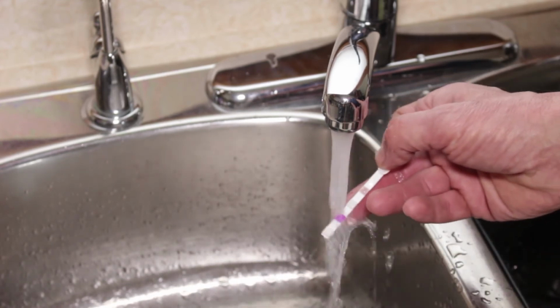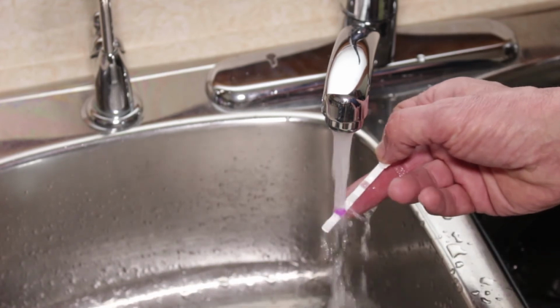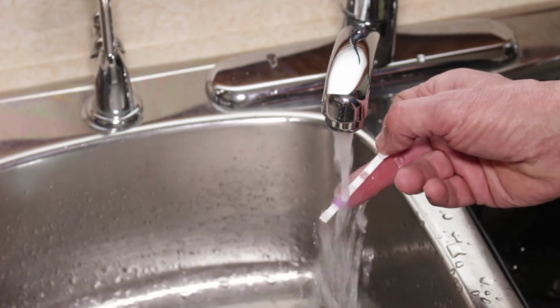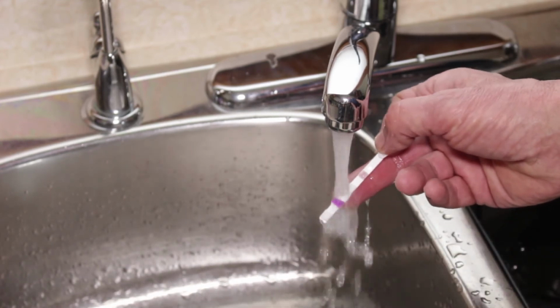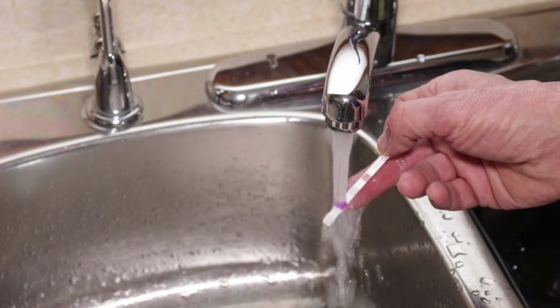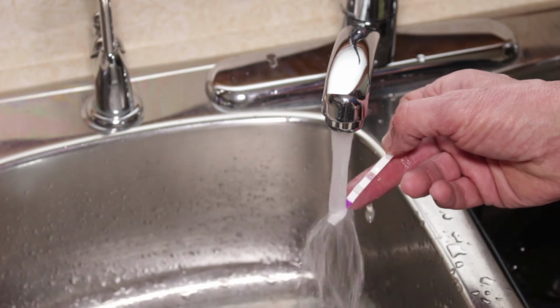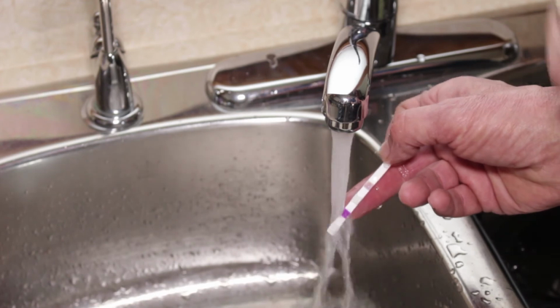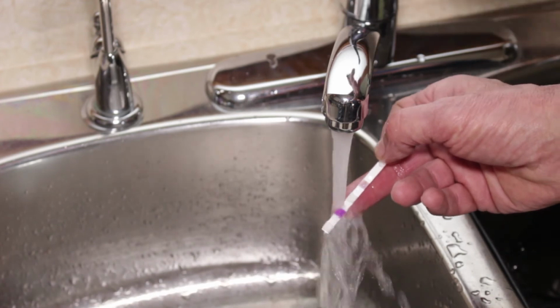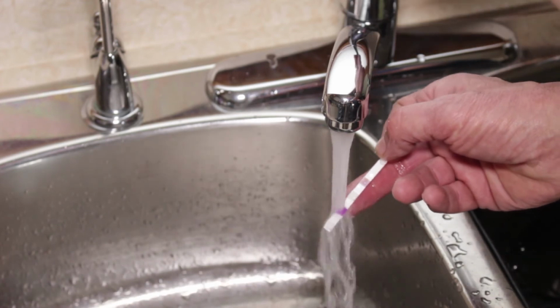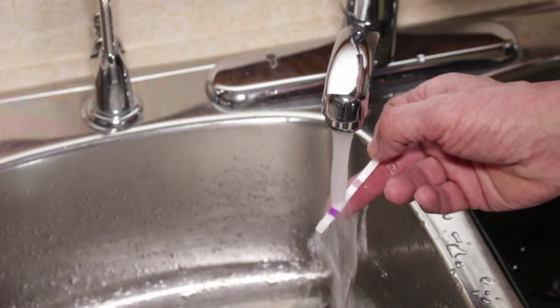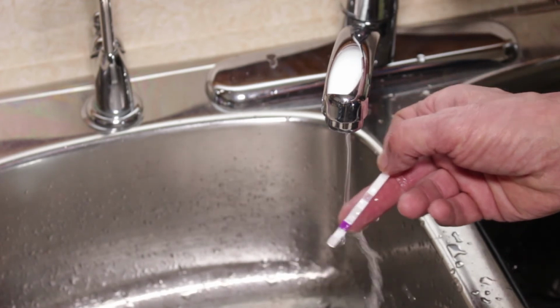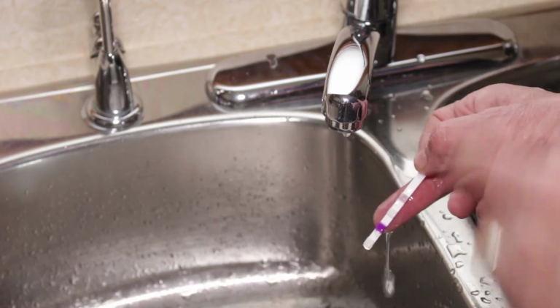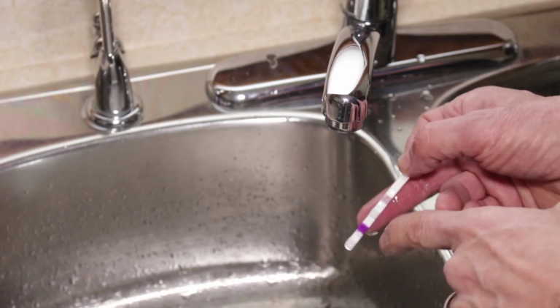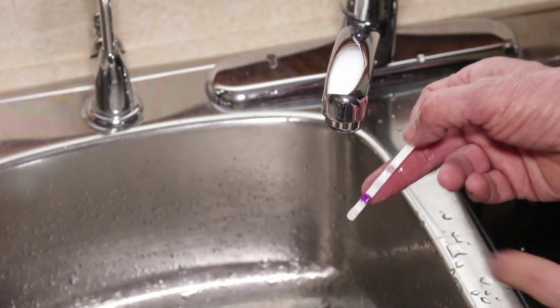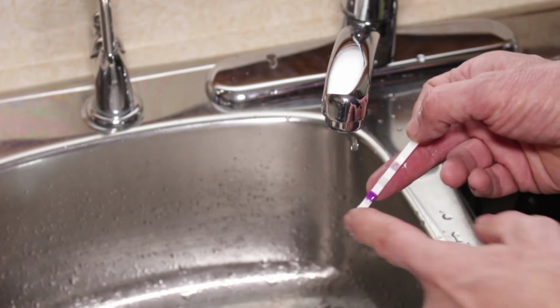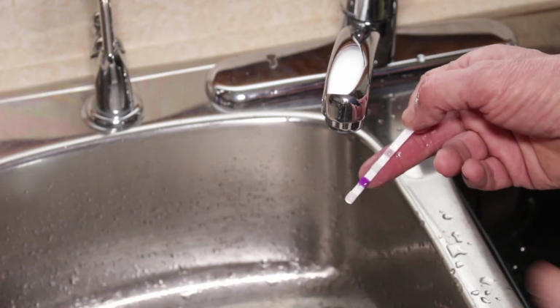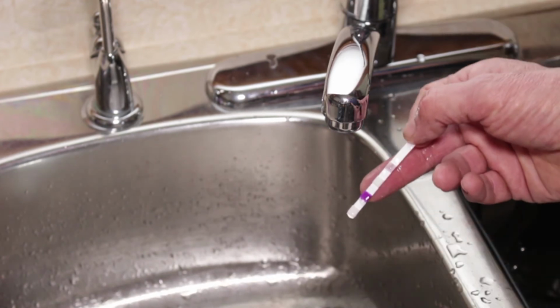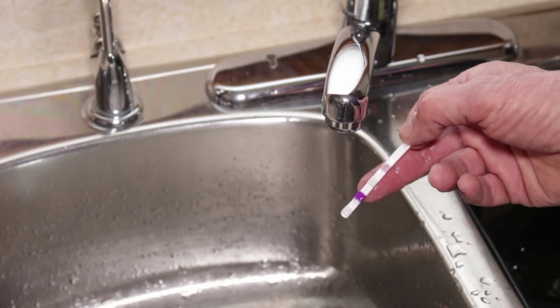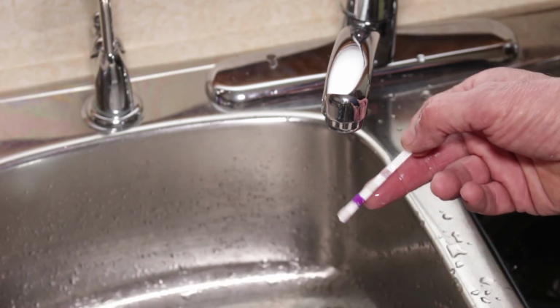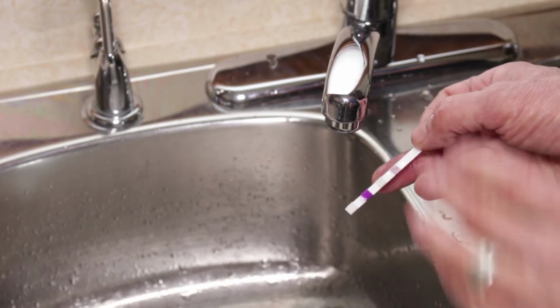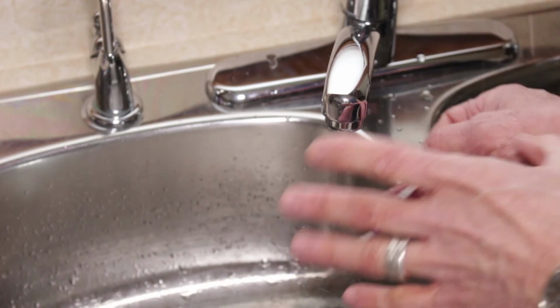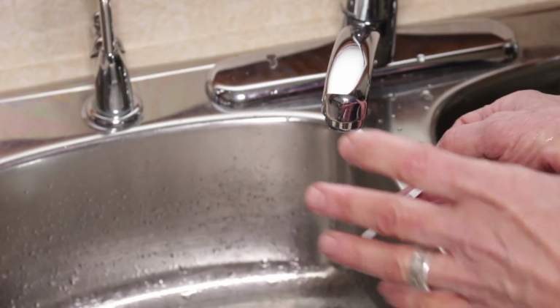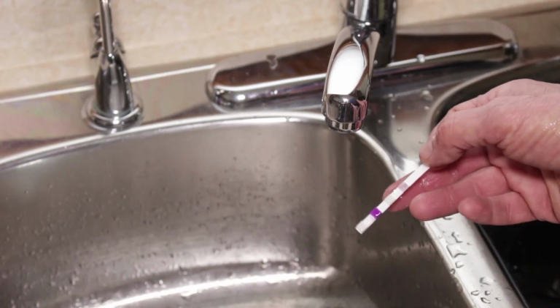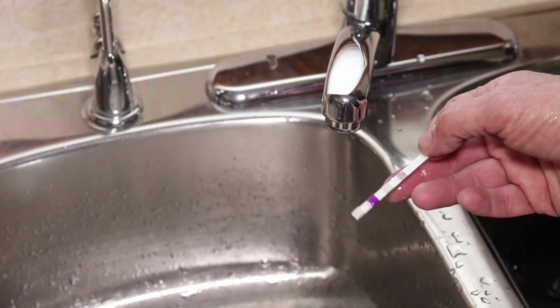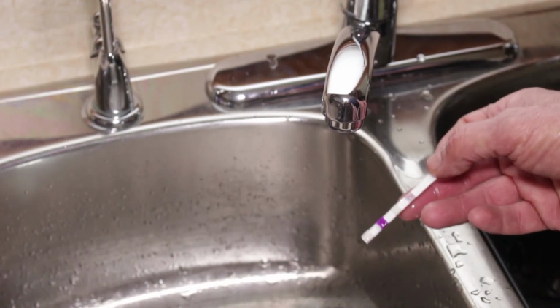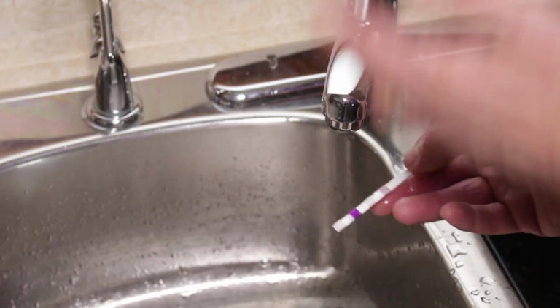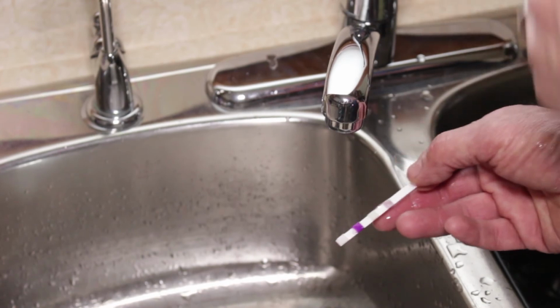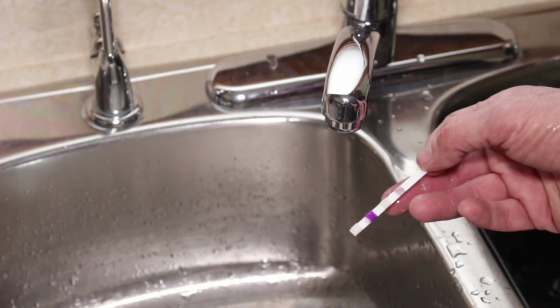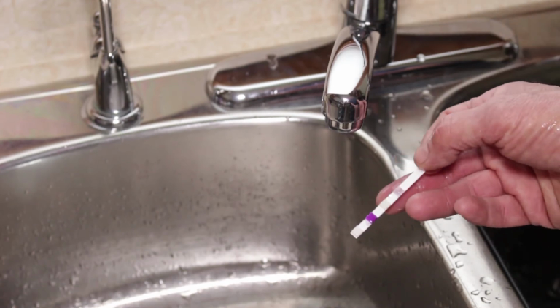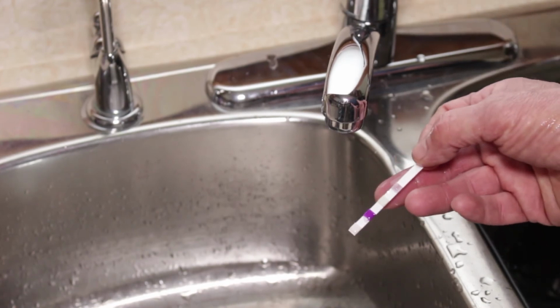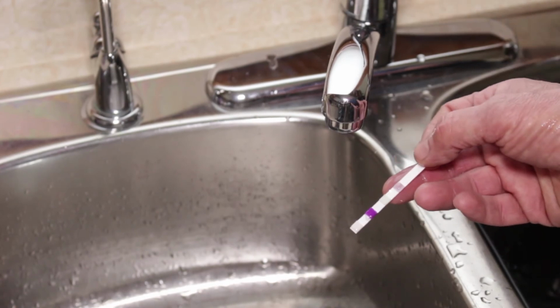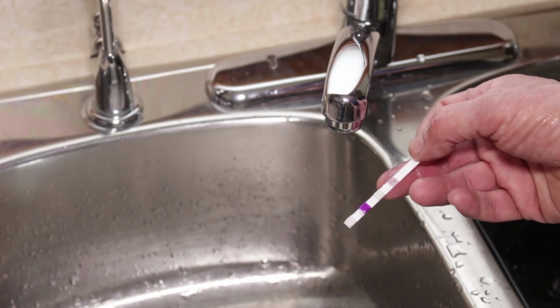Oh, there it goes right there. You can see now we have a chlorine residual. Just shut the water off and go on to the next faucet.